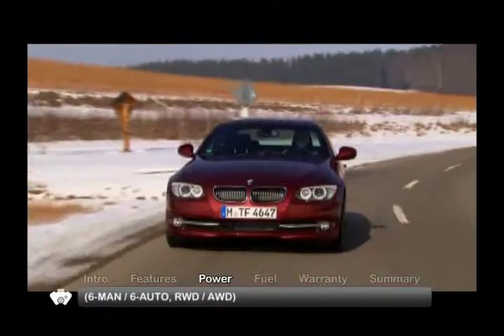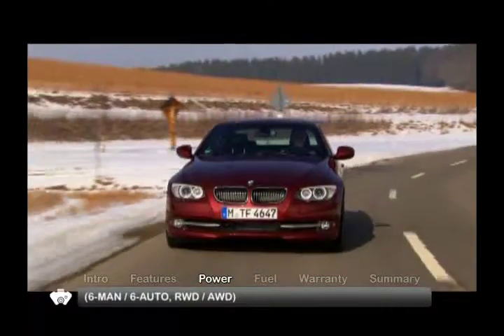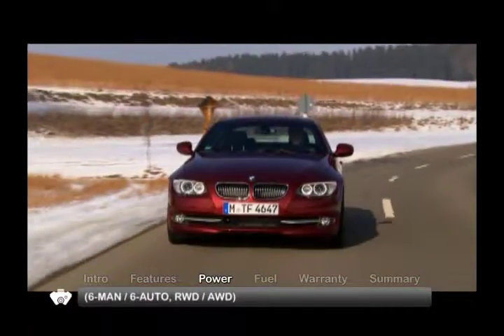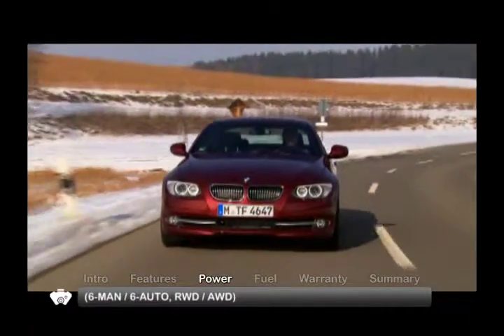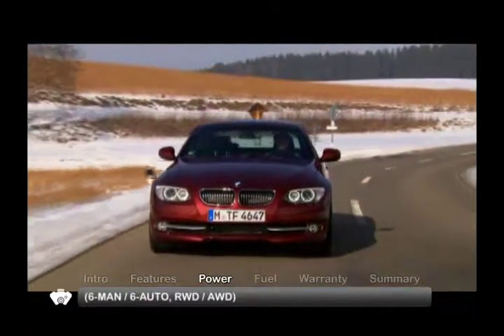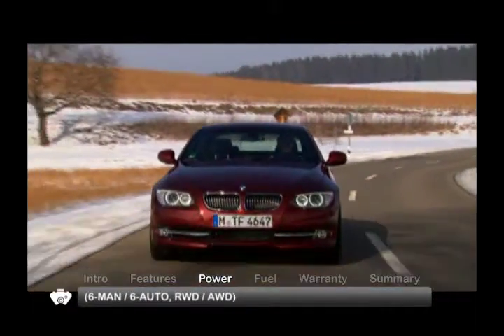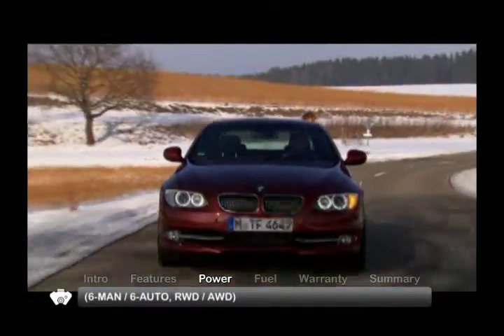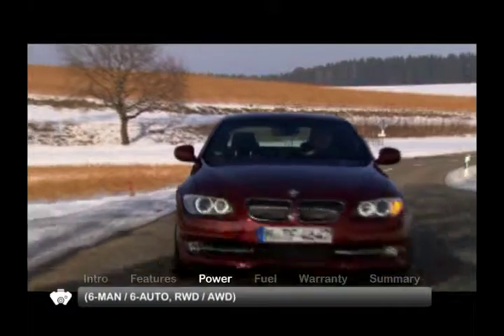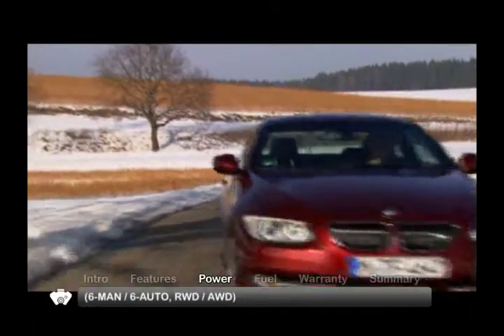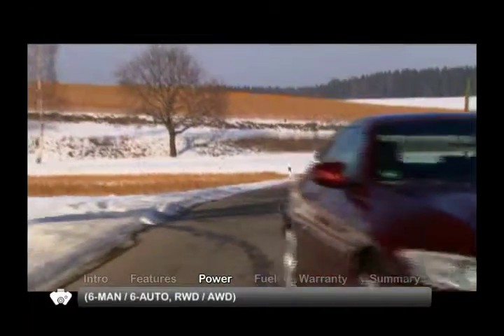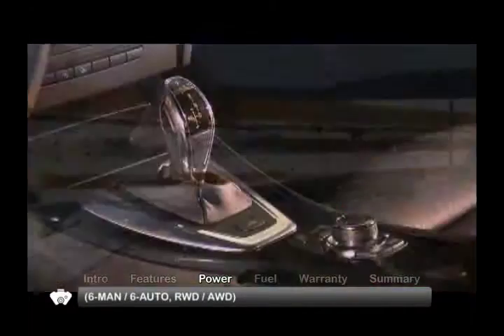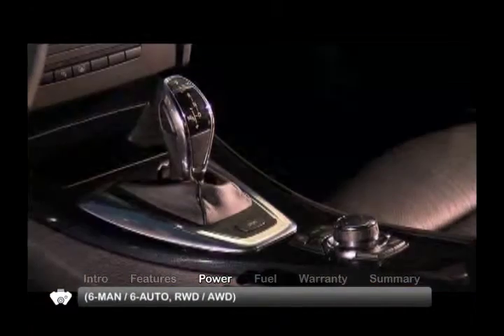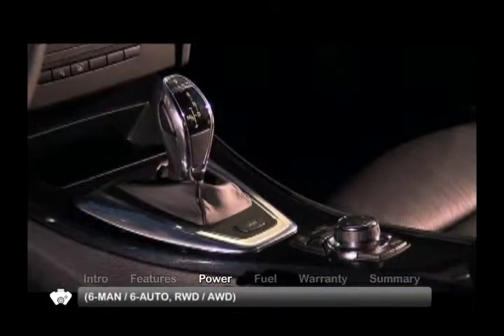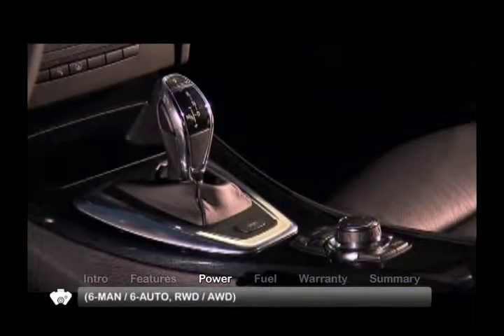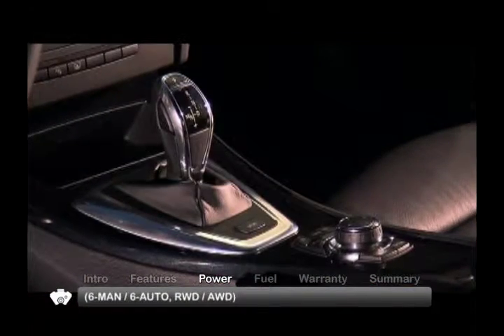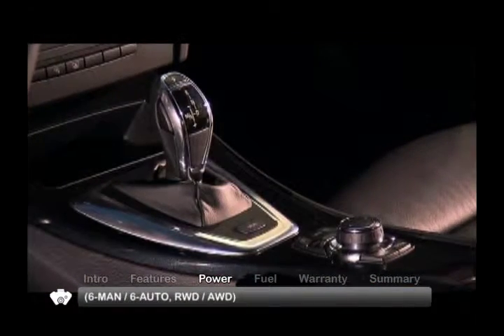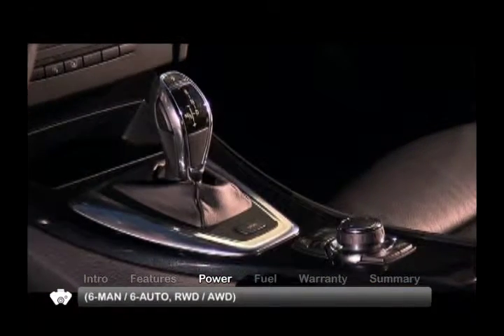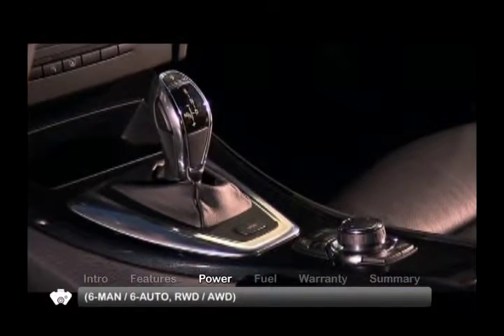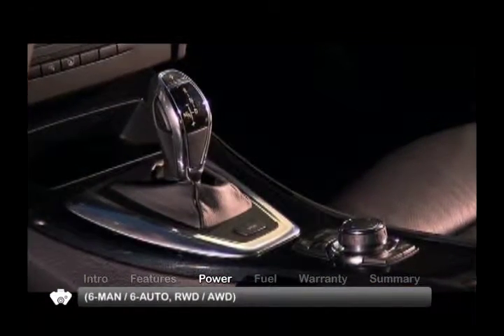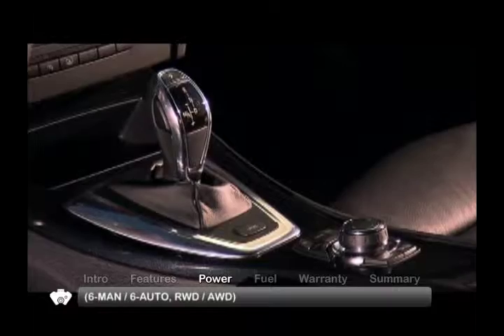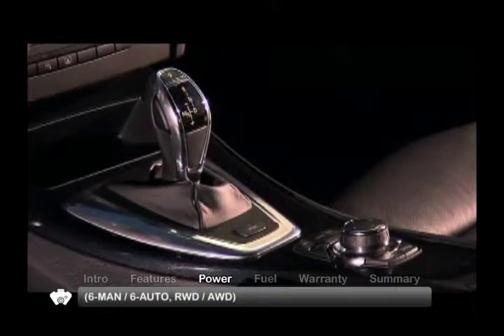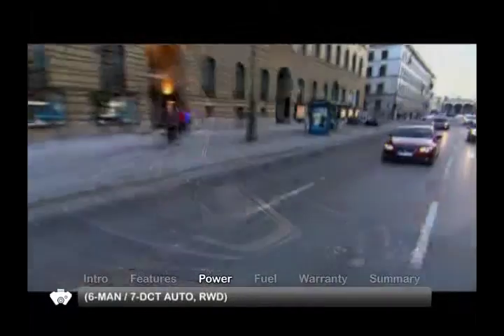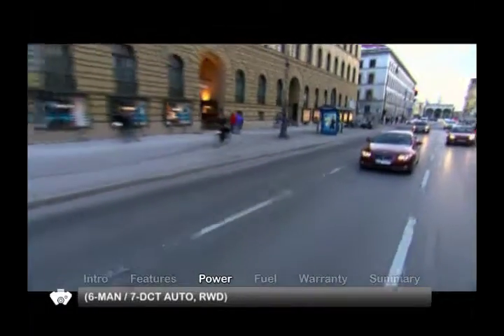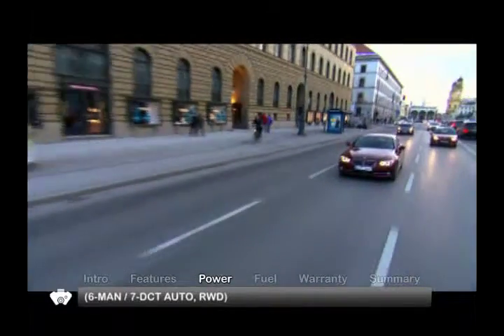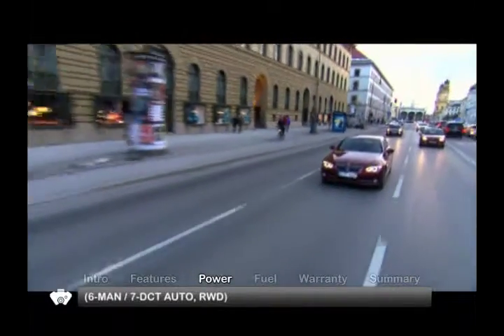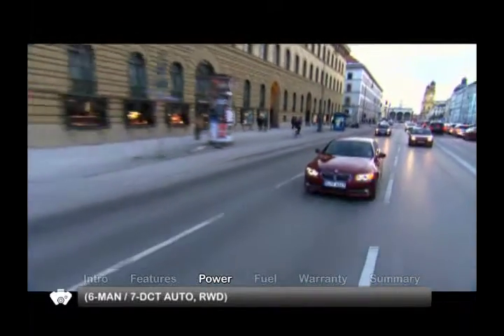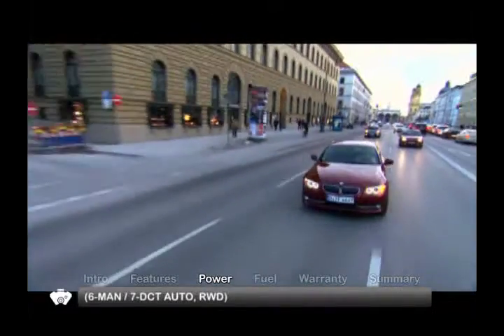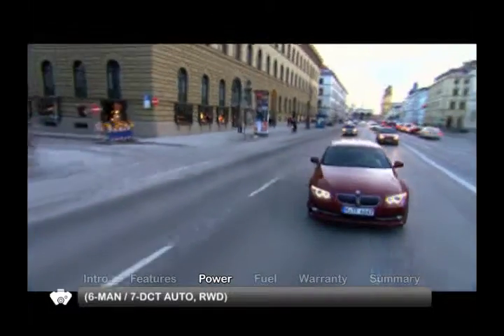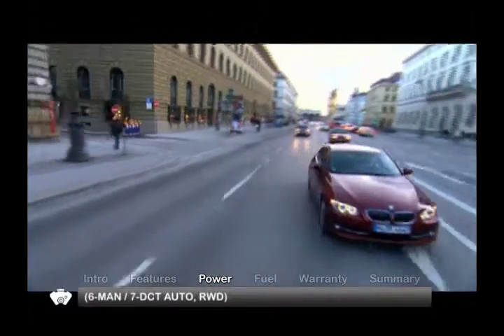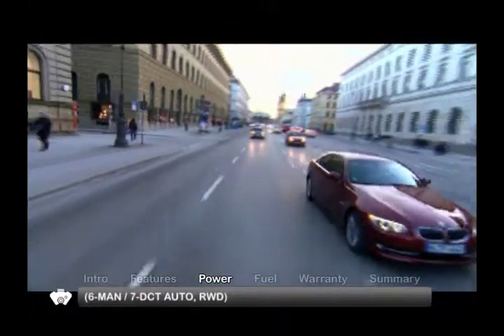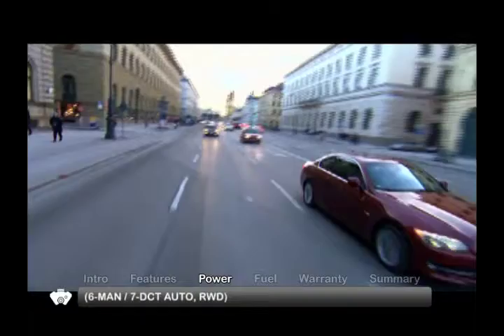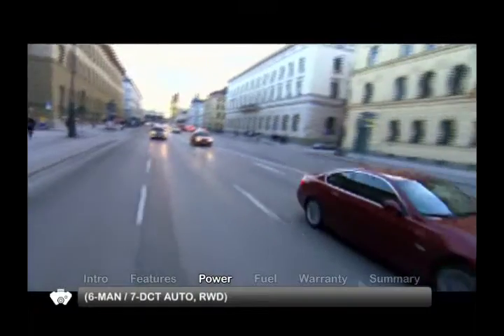Power goes to the rear wheels or all-wheel drive through a six-speed manual transmission. A six-speed automatic is optional for the 328i and 335i, while the 335is is offered with an optional seven-speed double-clutch automatic.